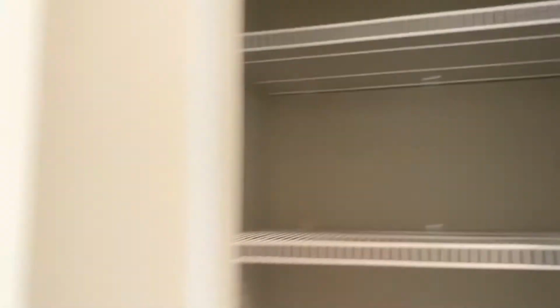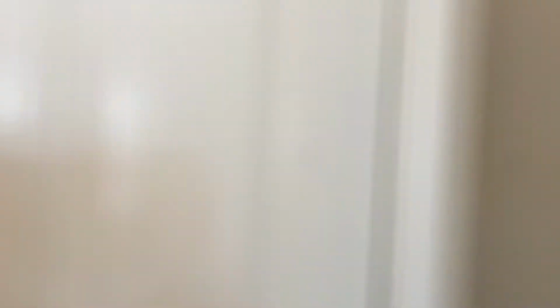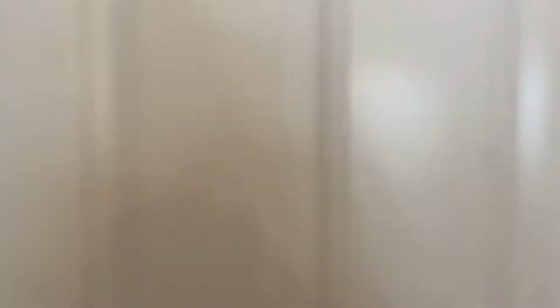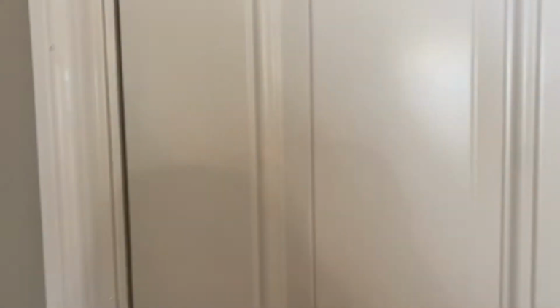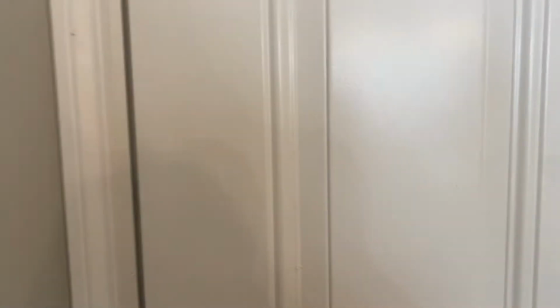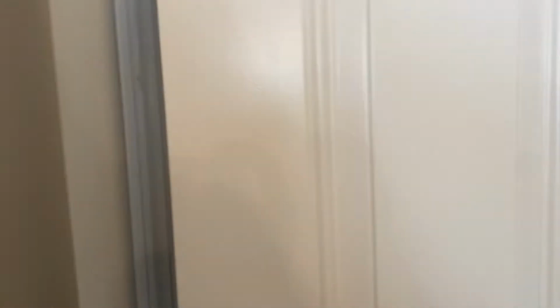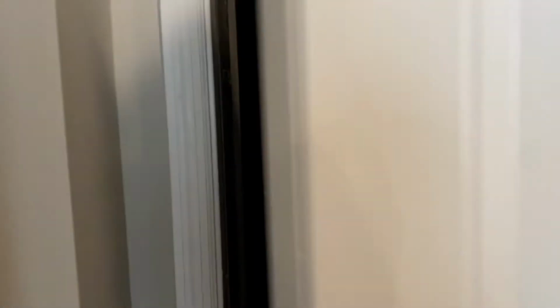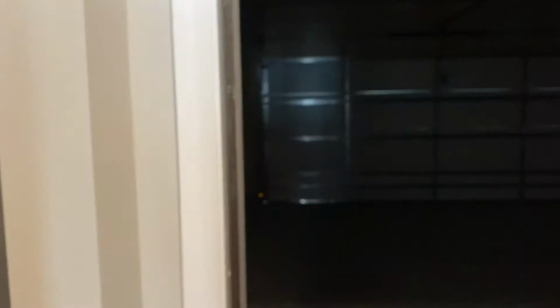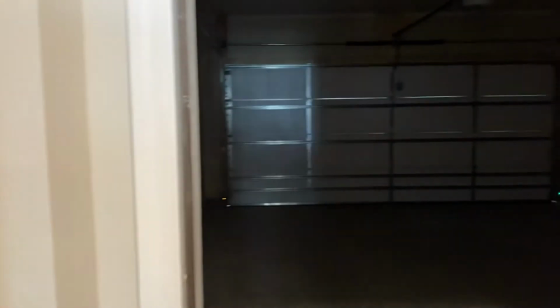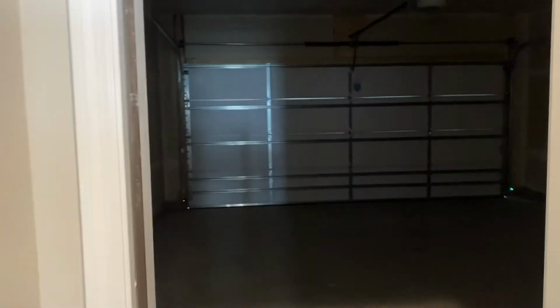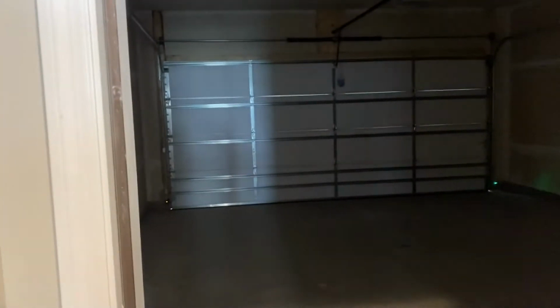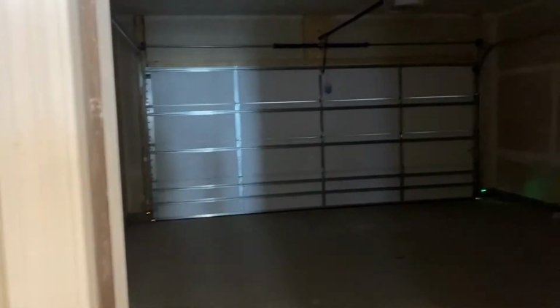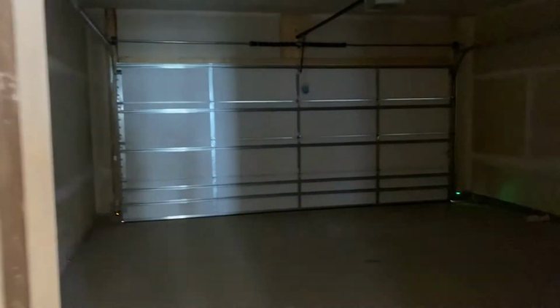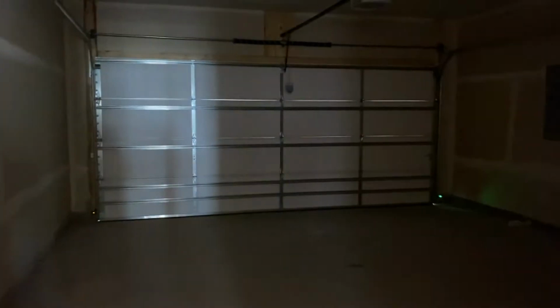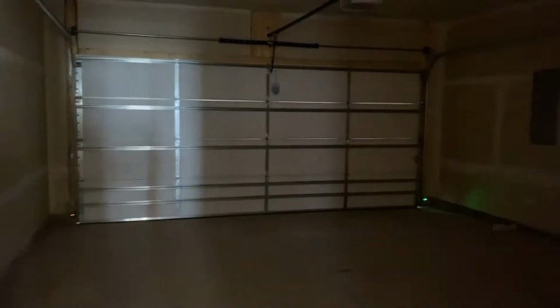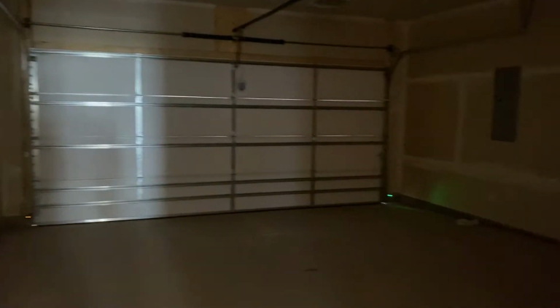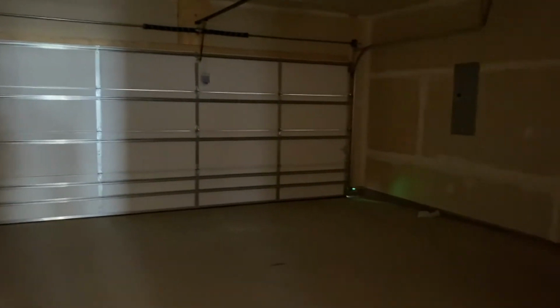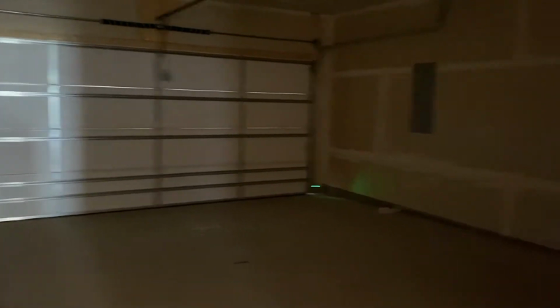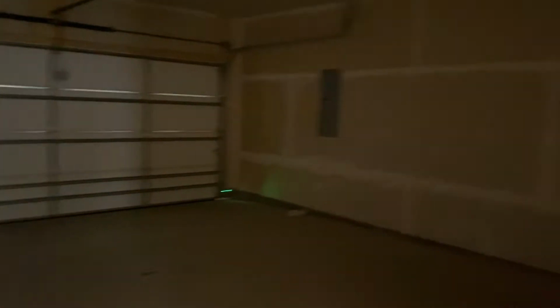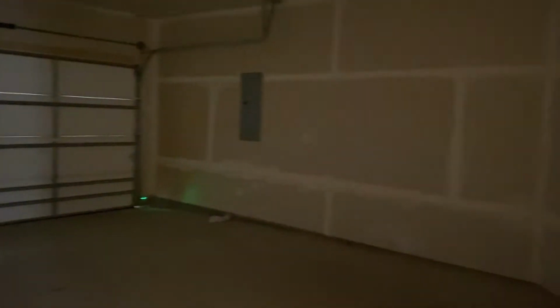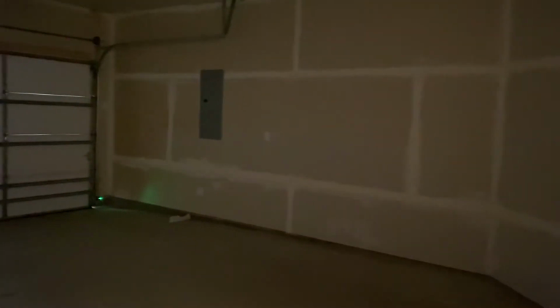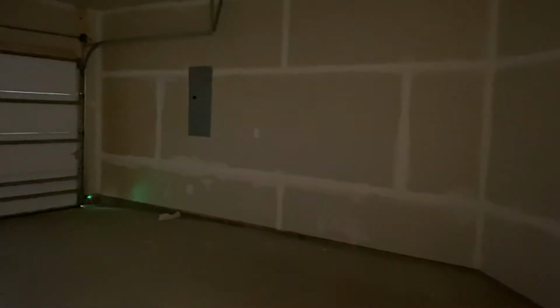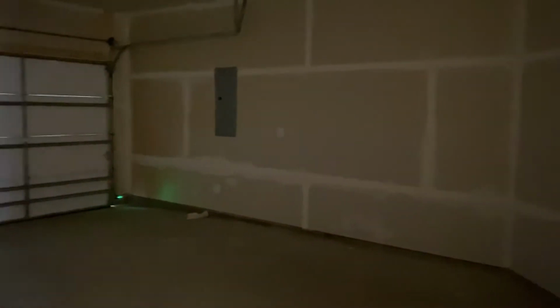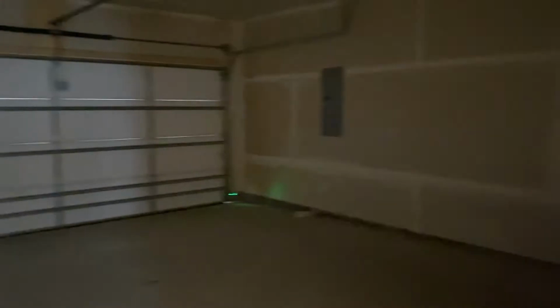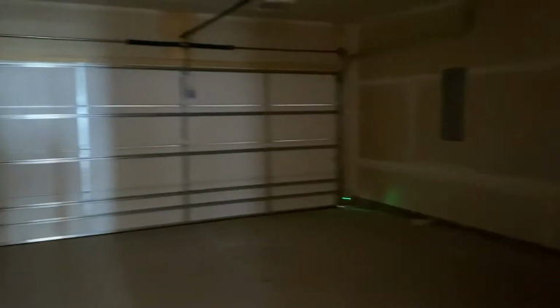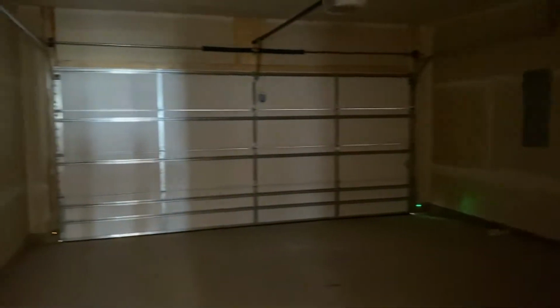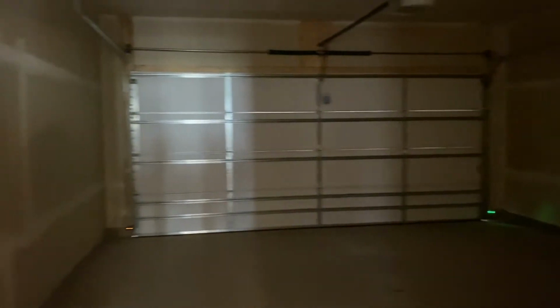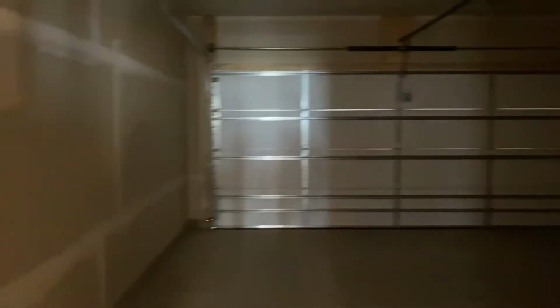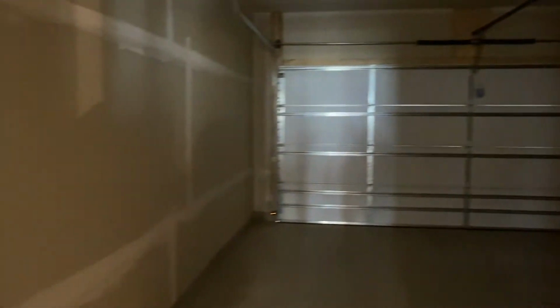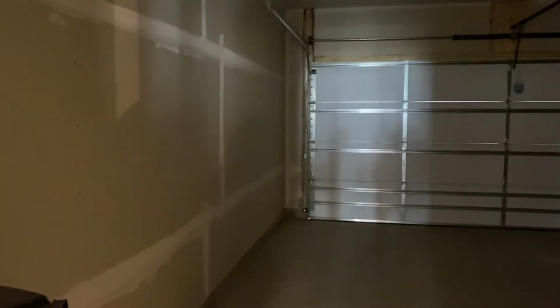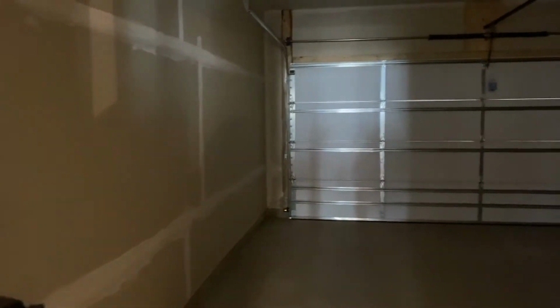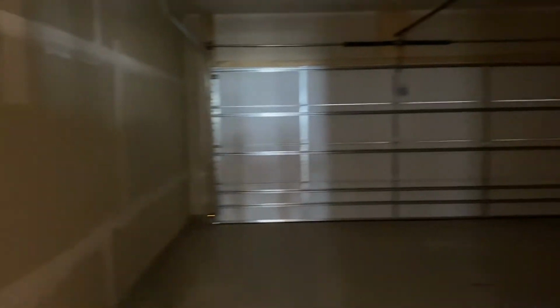This door right here is where you'll come in from your two-stall garage. There's no shelving or anything but you do have room if you'd like to add that yourself.